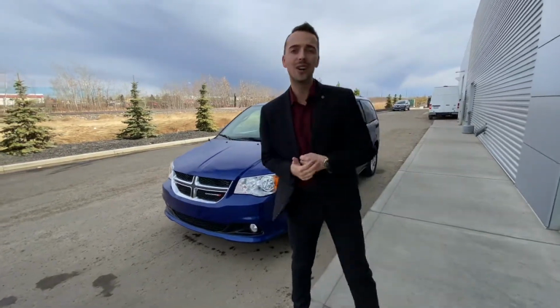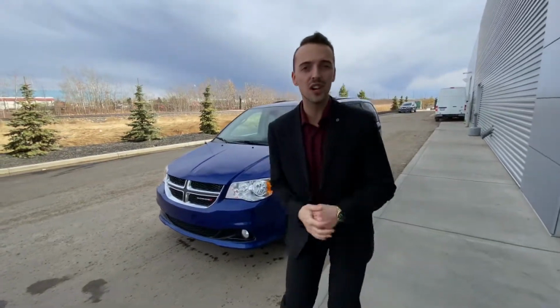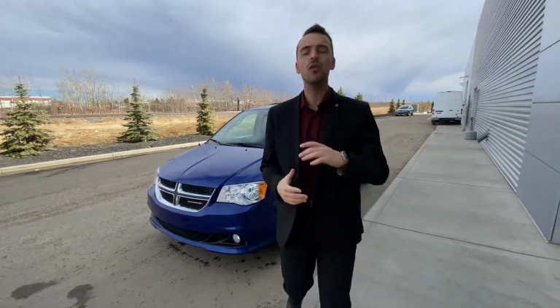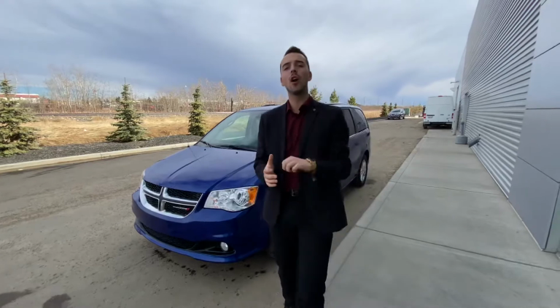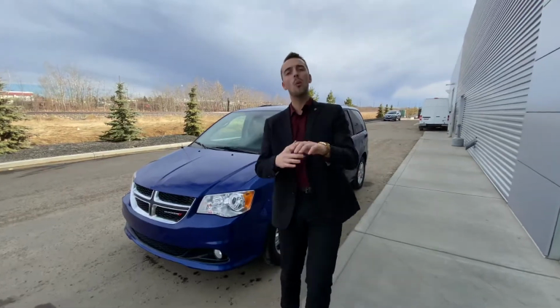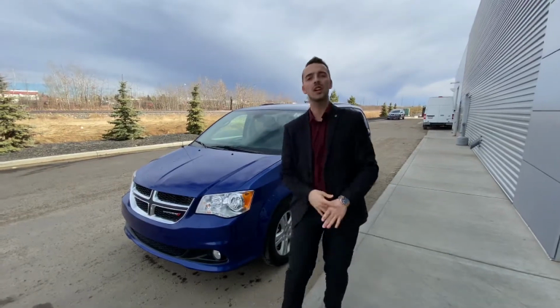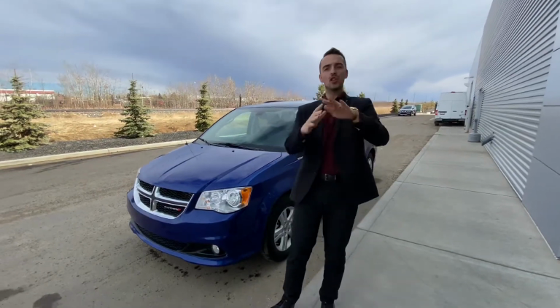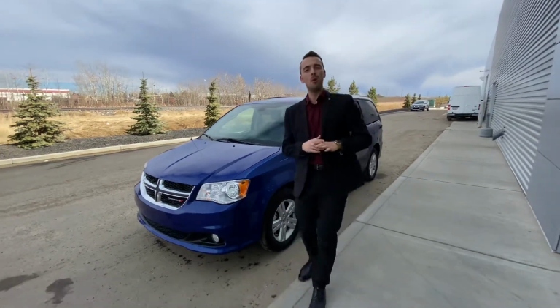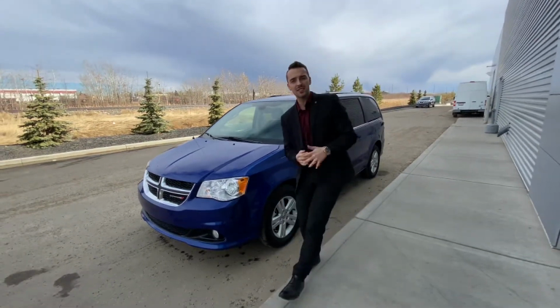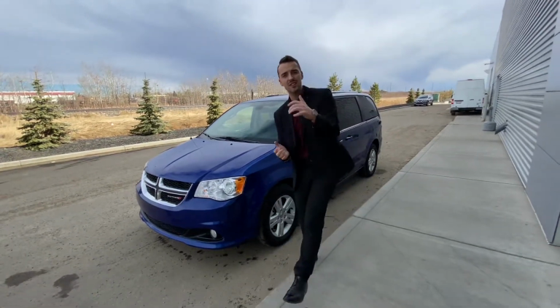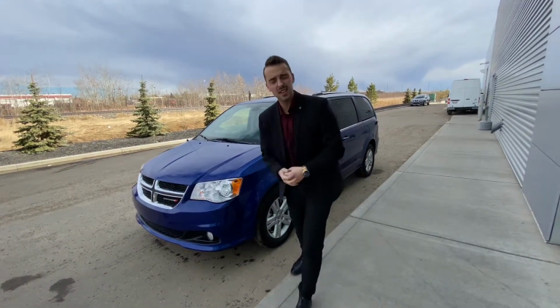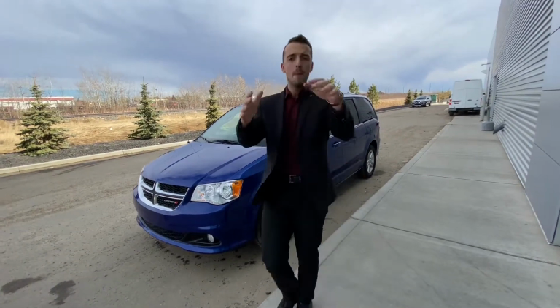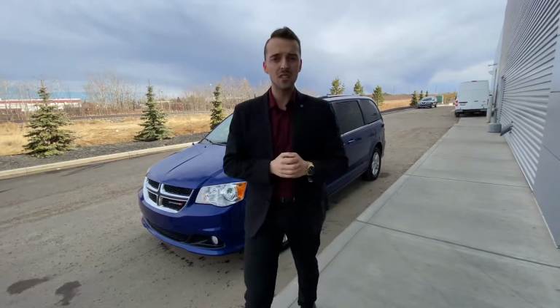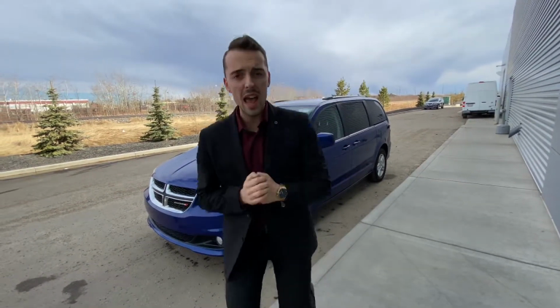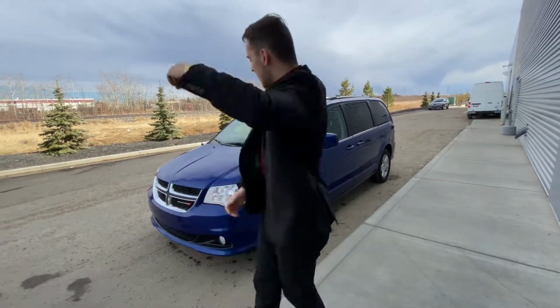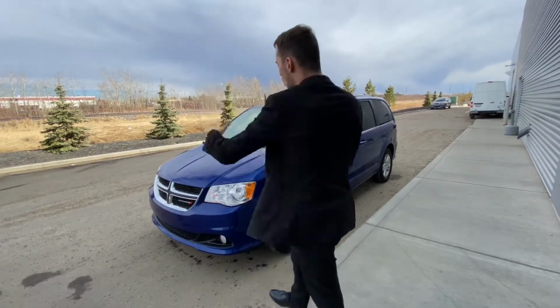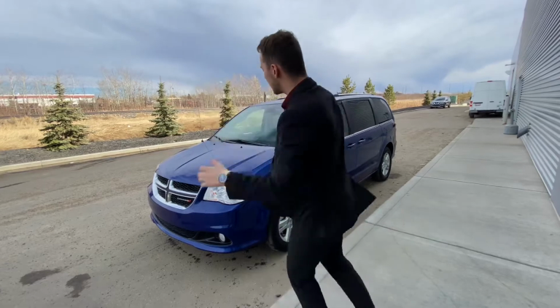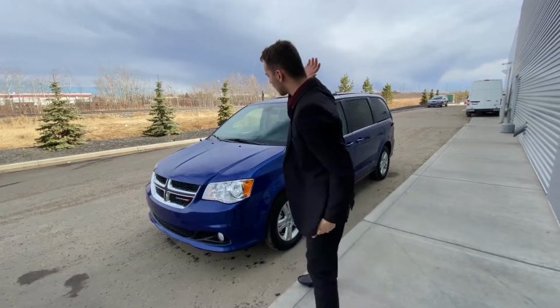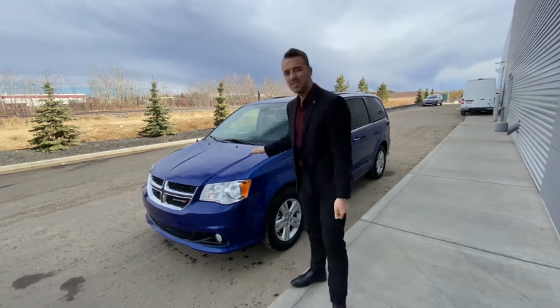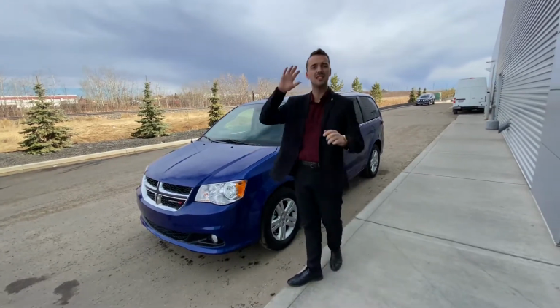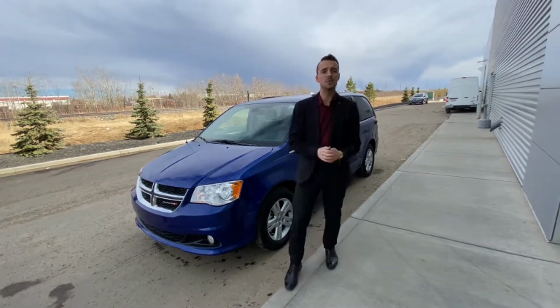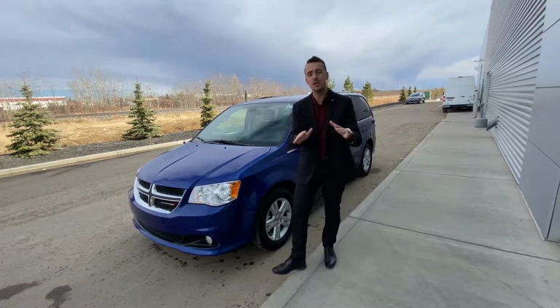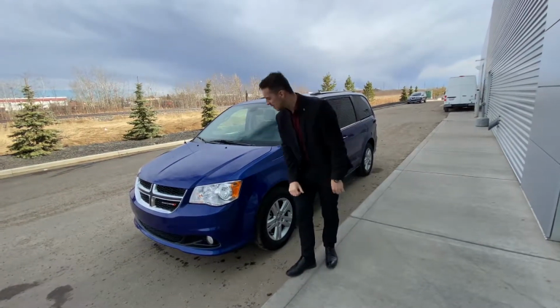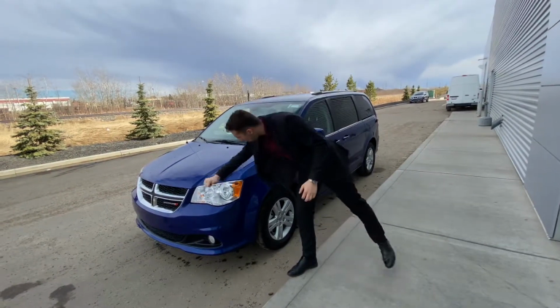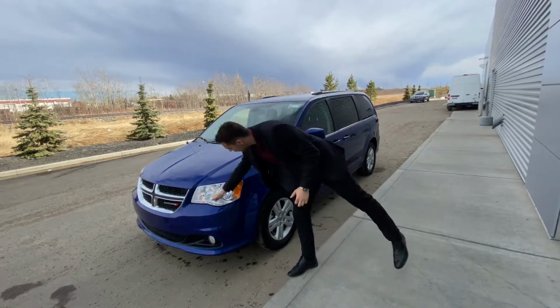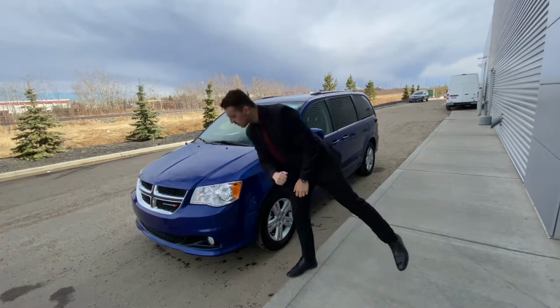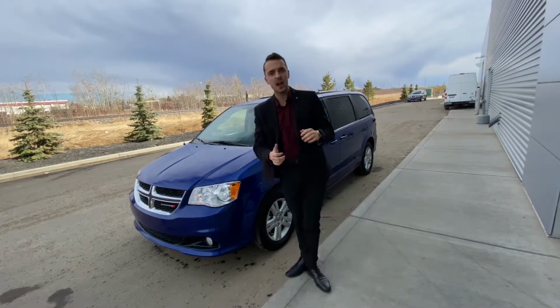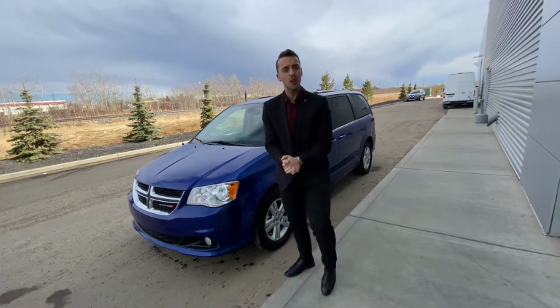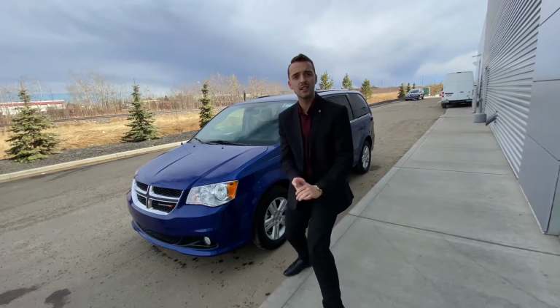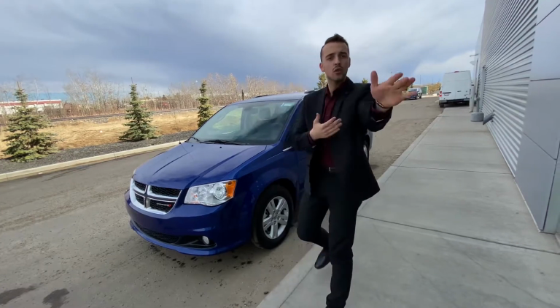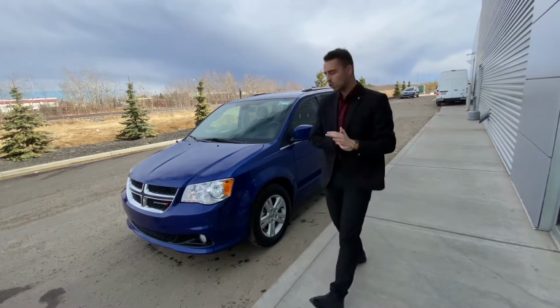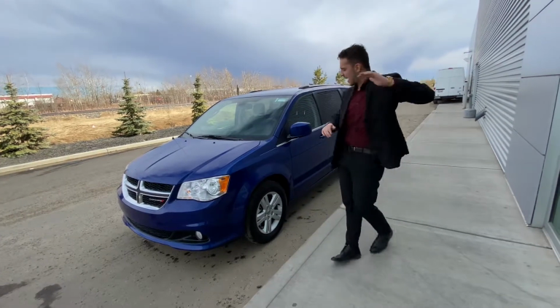Now underneath the hood you've got Dodge's award-winning 3.6 litre V6 Pentastar engine. It's award winning for a reason — it's absolutely amazing. On the front you've got some shatterproof headlights so those won't get damaged.